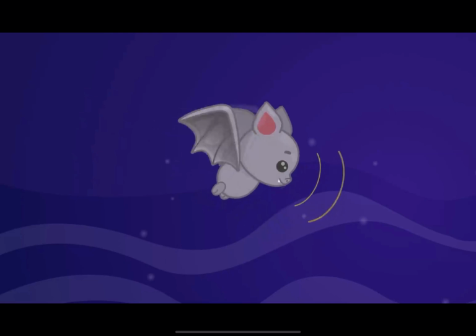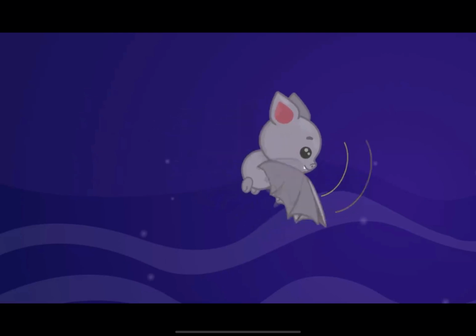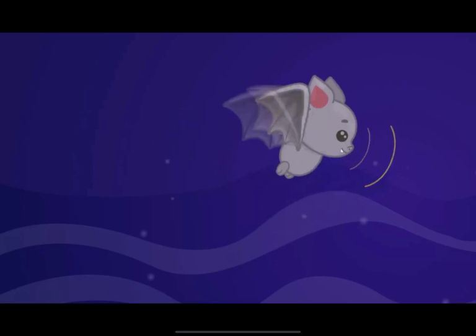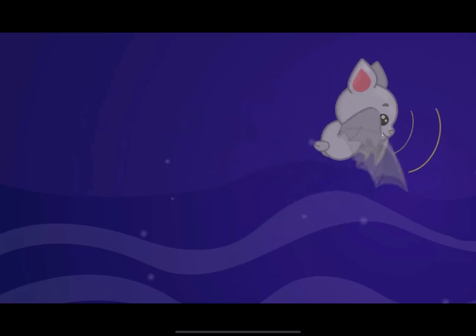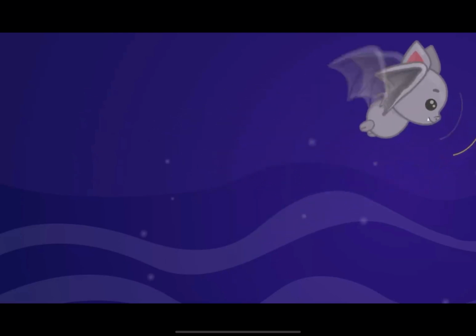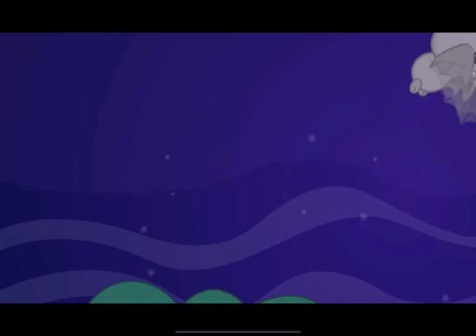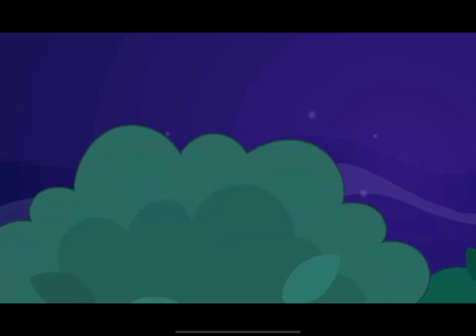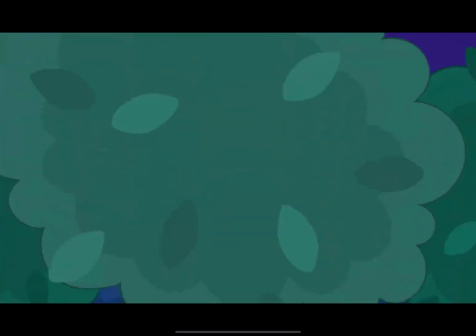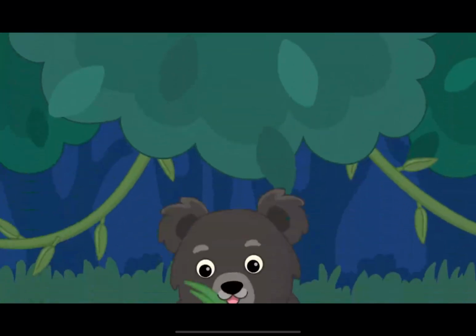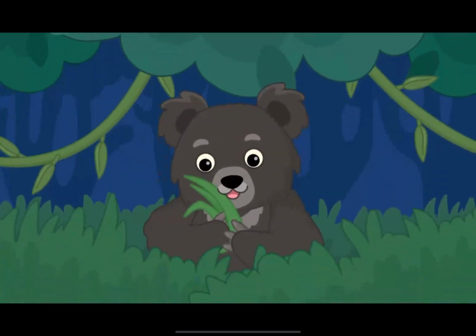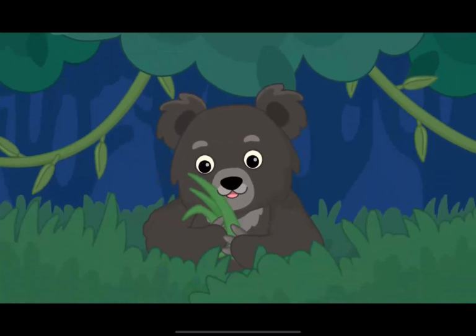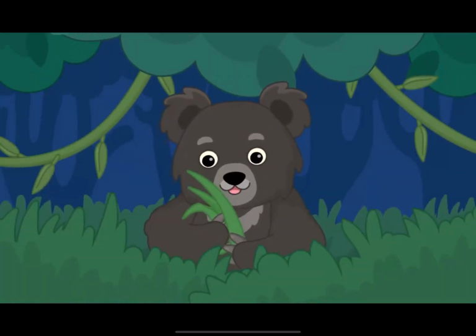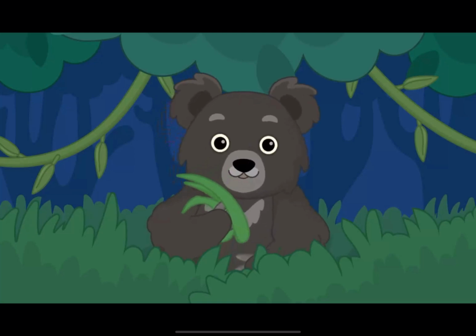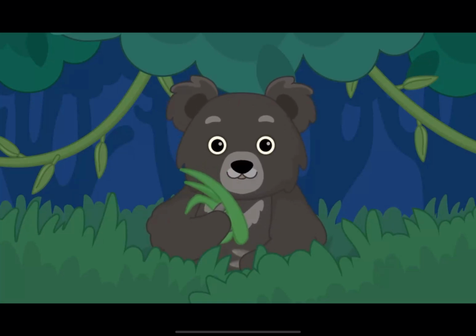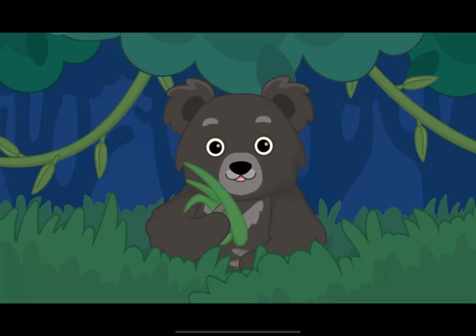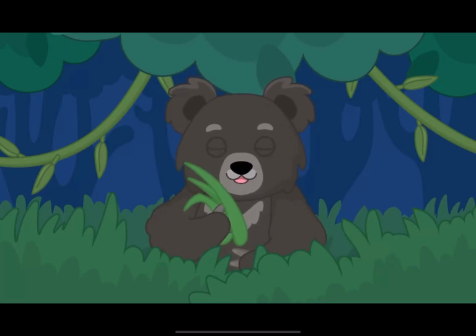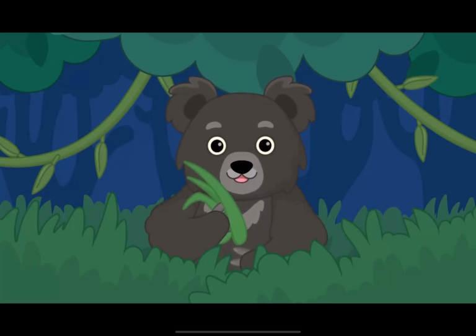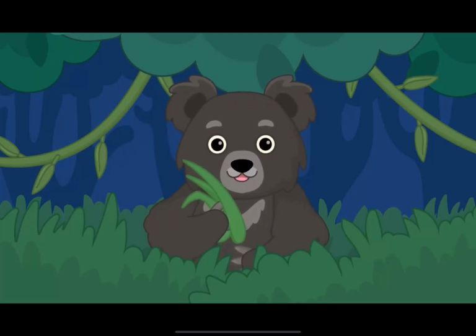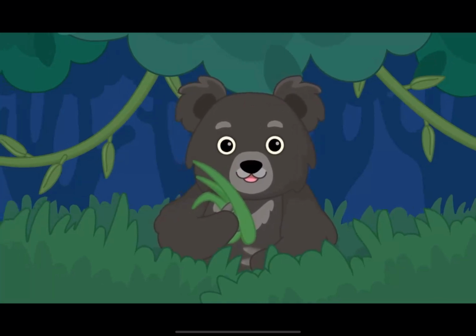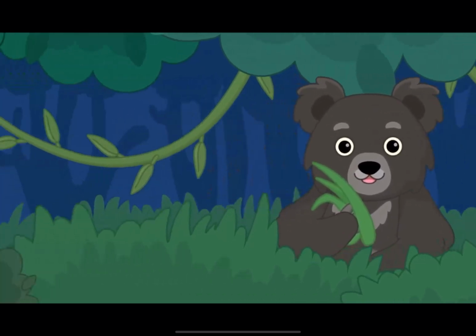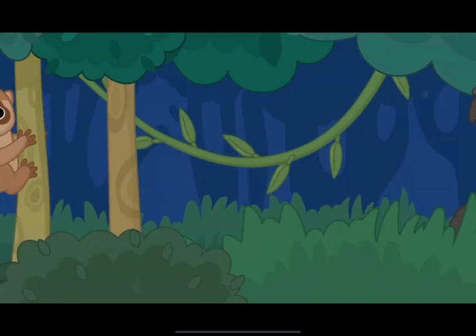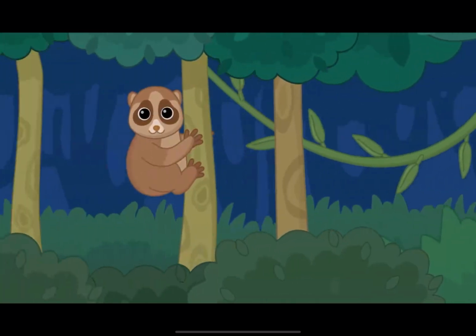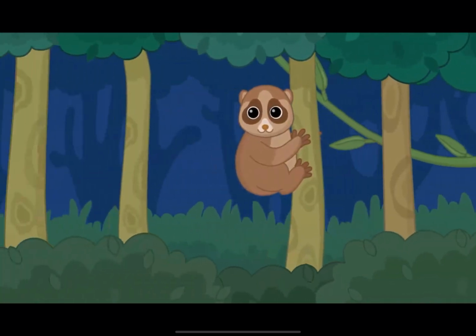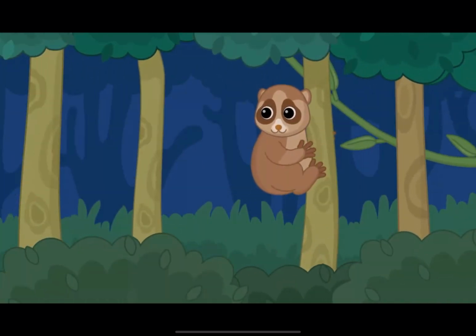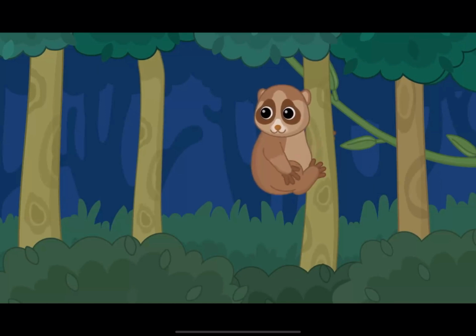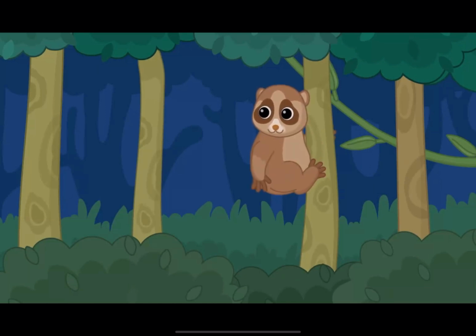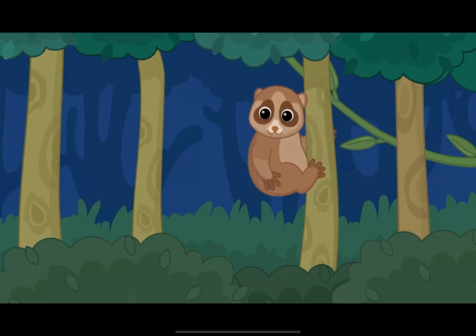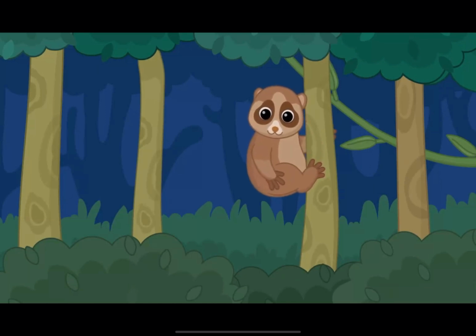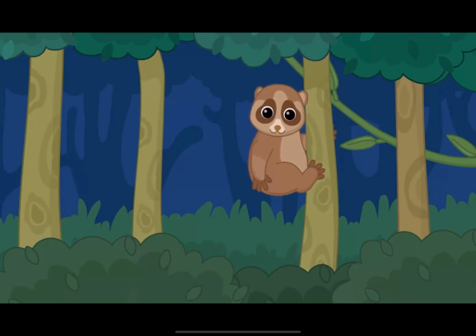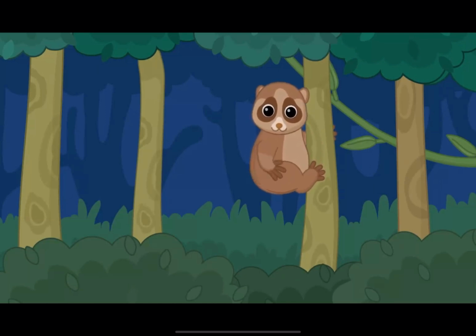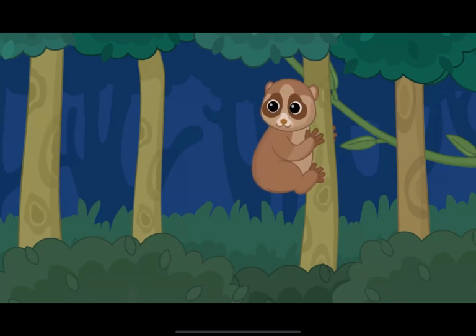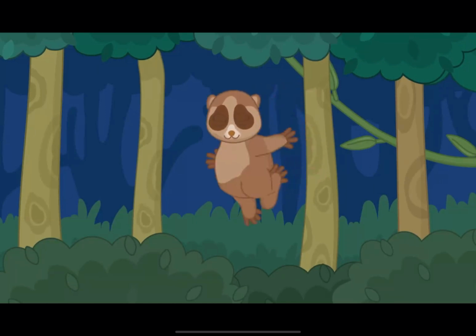They use their hearing! A tropical sloth bear prefers to be active at night! Loris also likes to travel at night, moving from tree to tree!